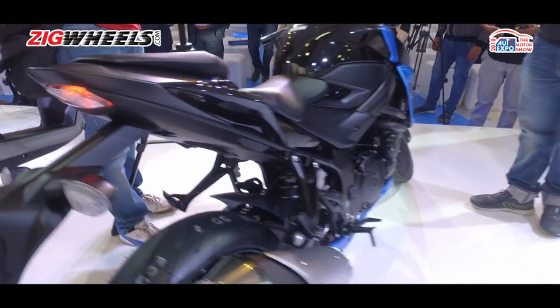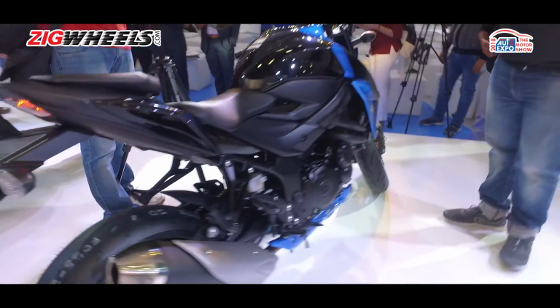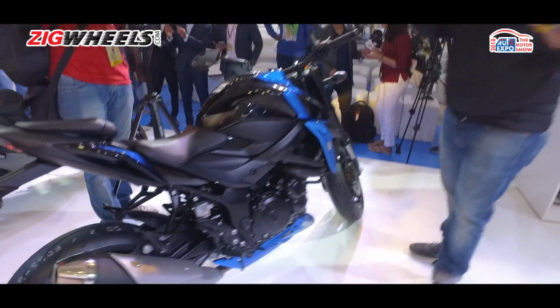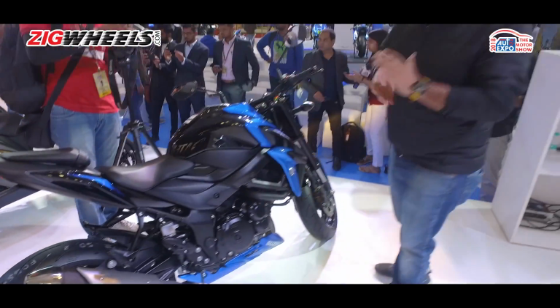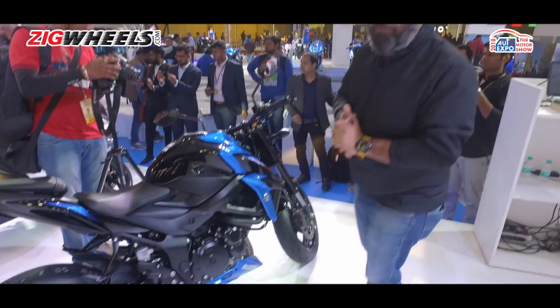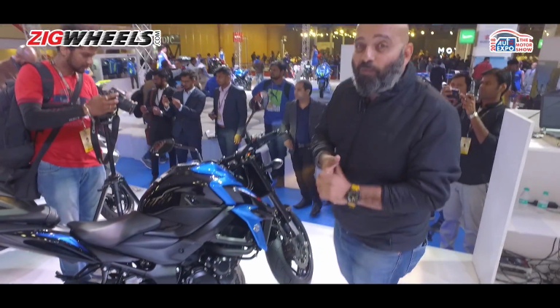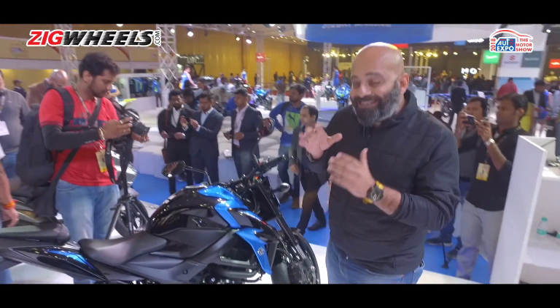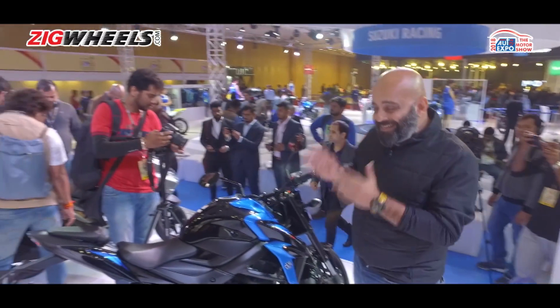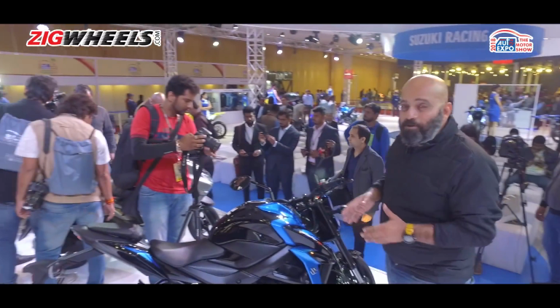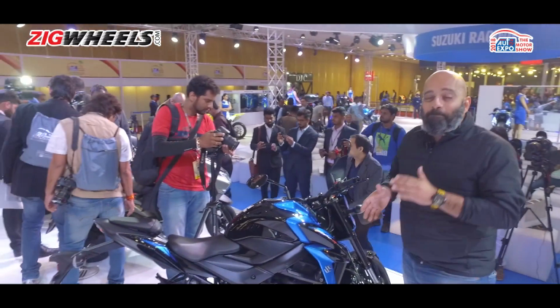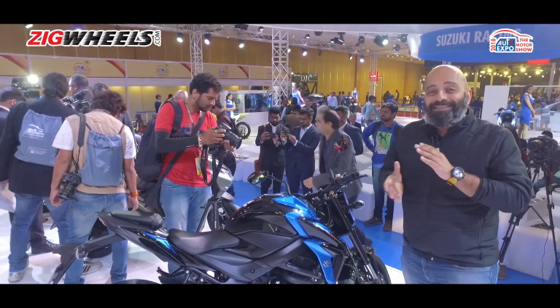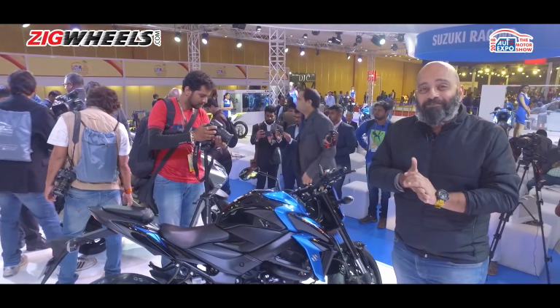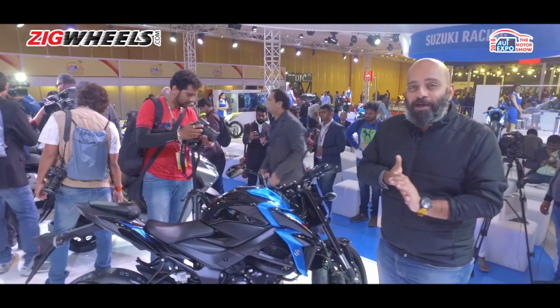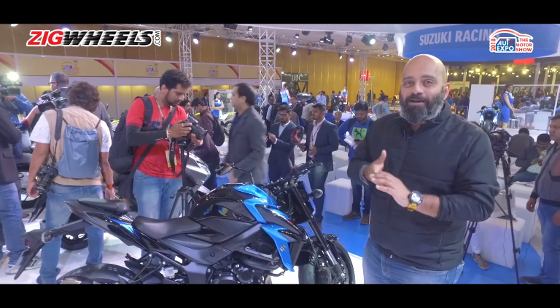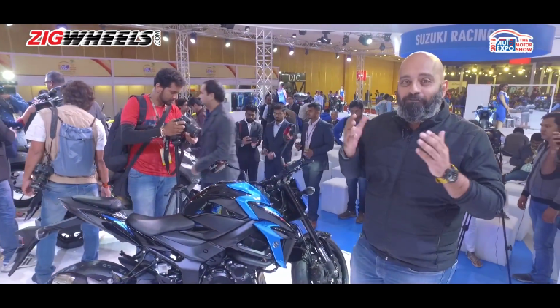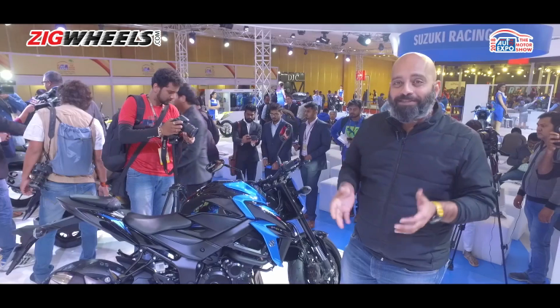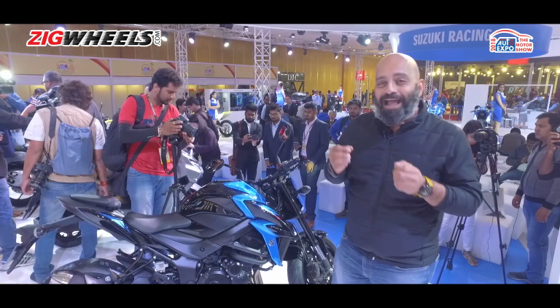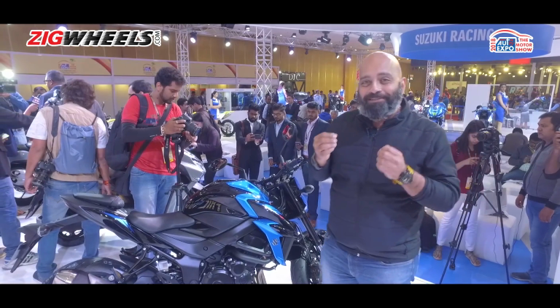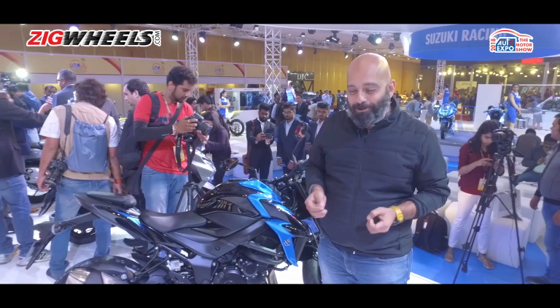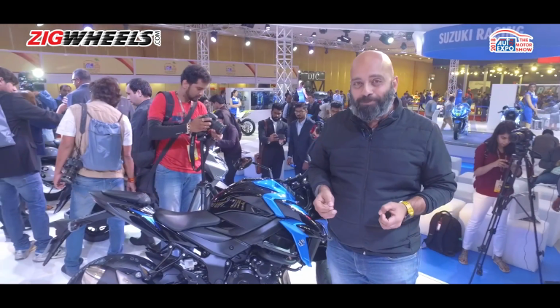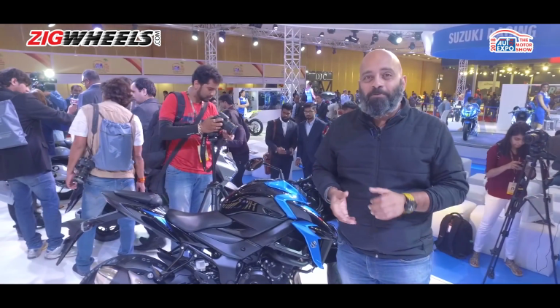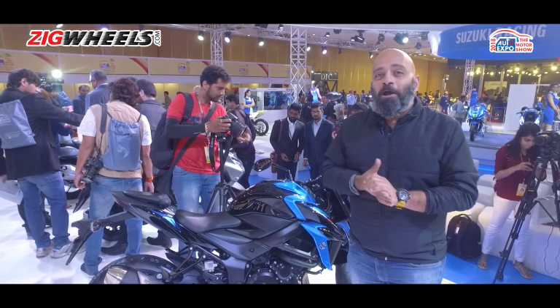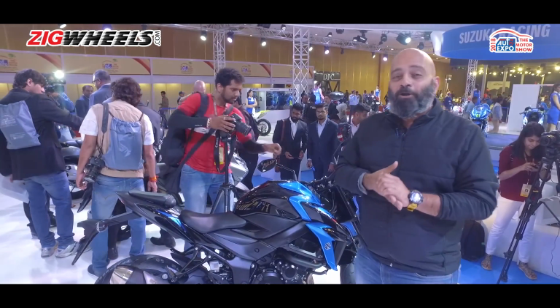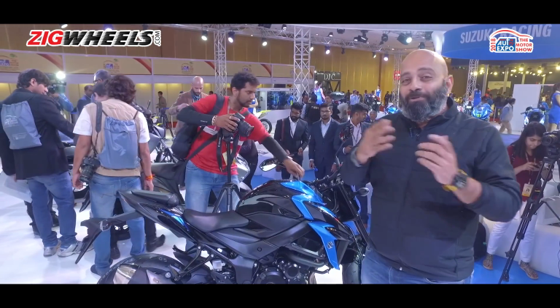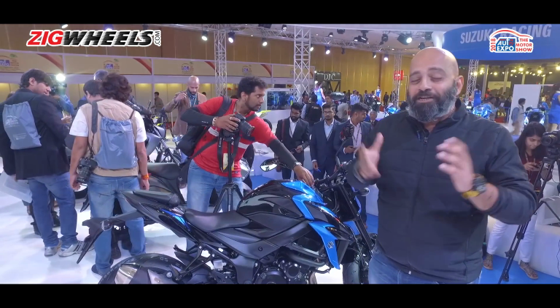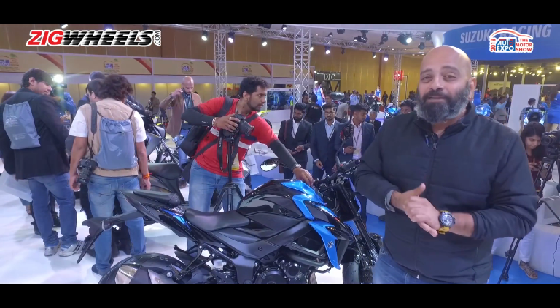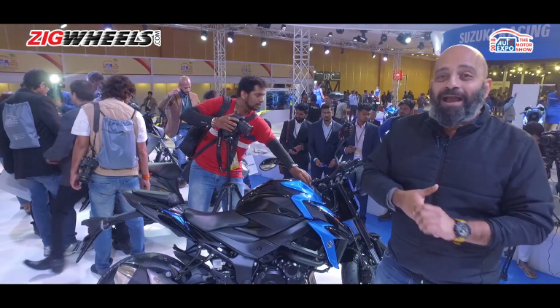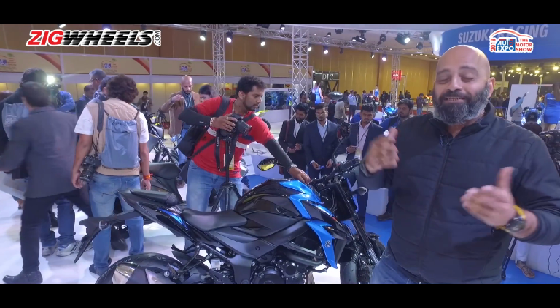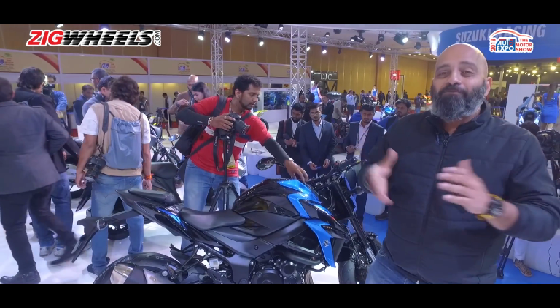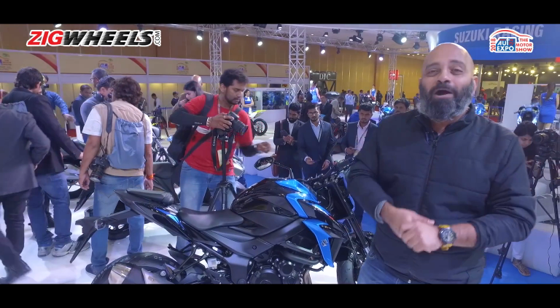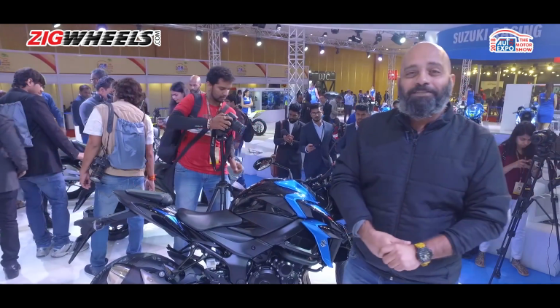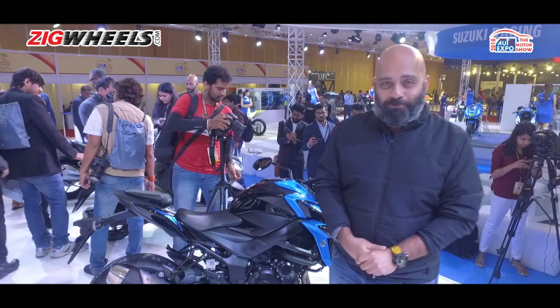We'll ride the bike in a couple of months to find out what it's like. But that's it from us at Auto Expo — do like, share, and subscribe, and stay tuned for more updates soon.